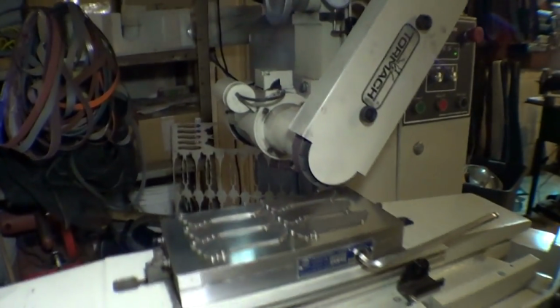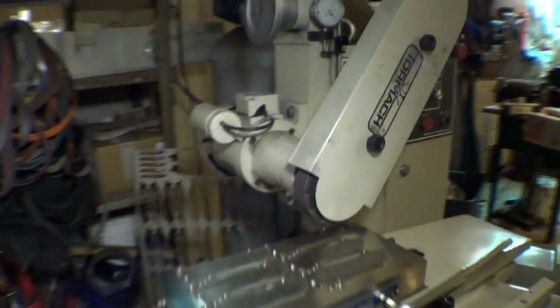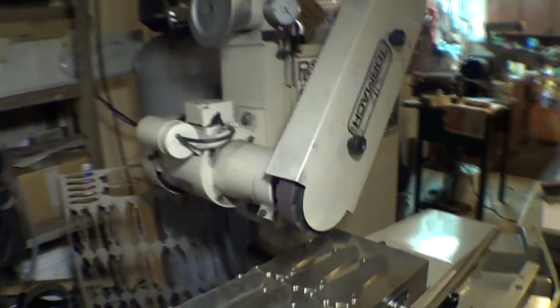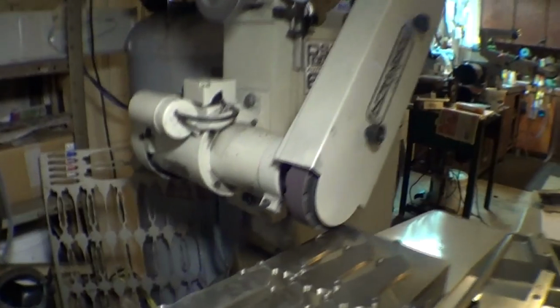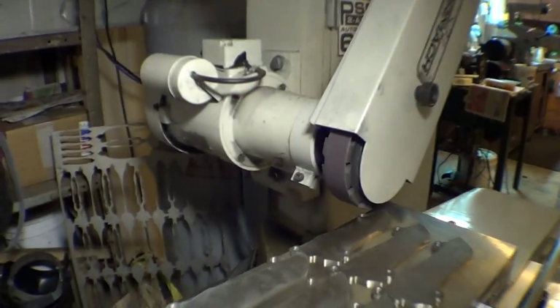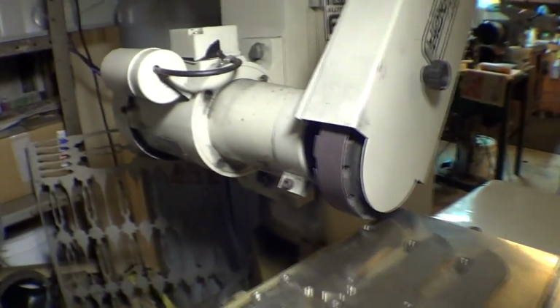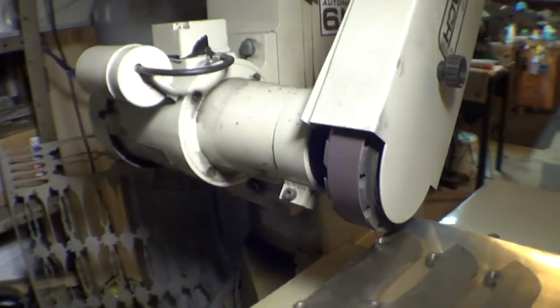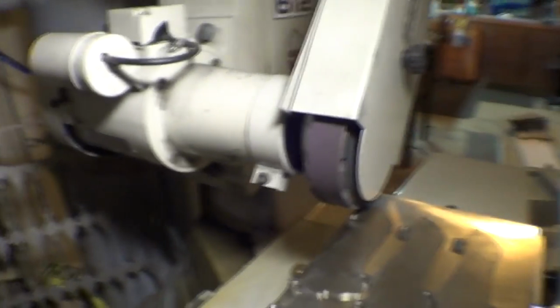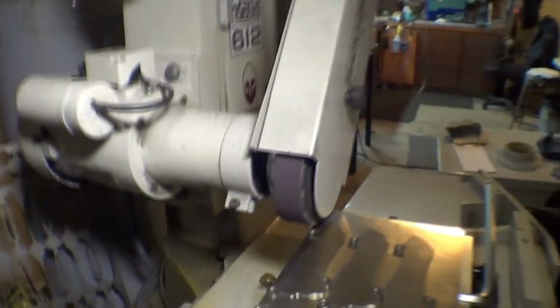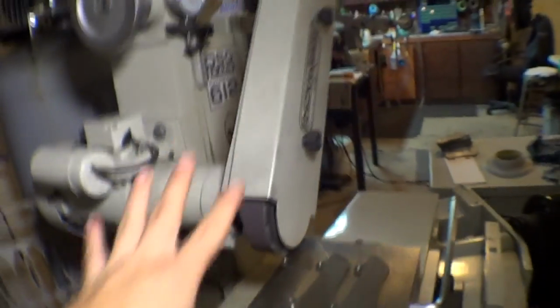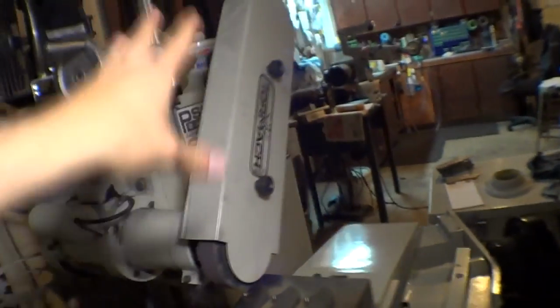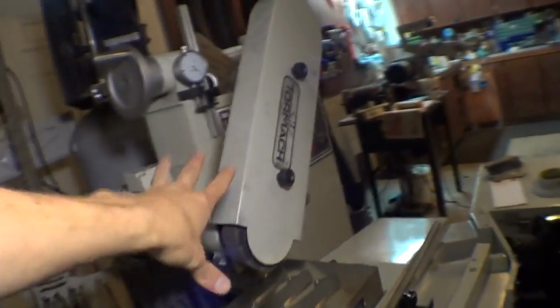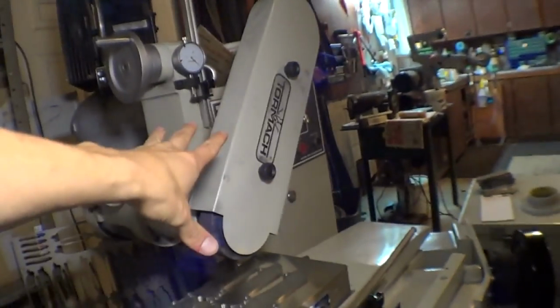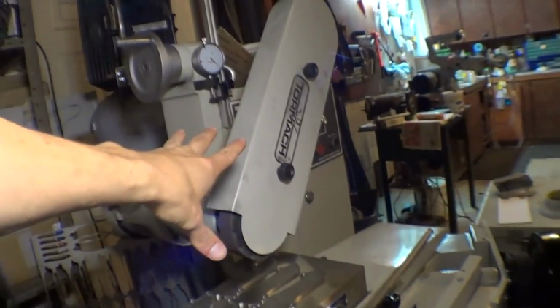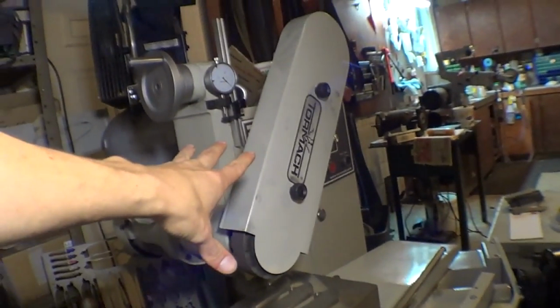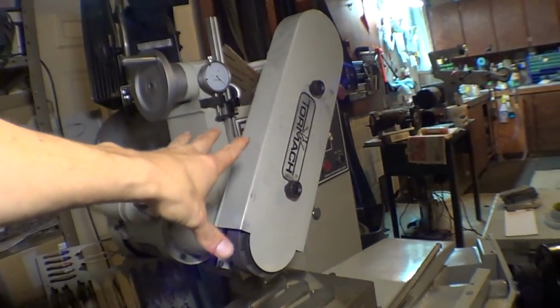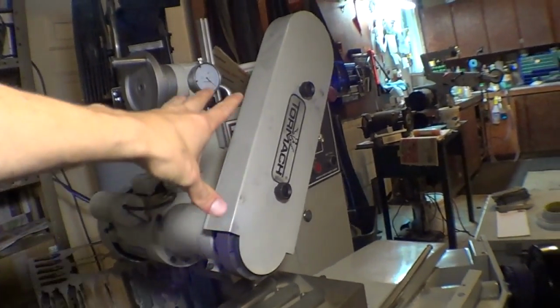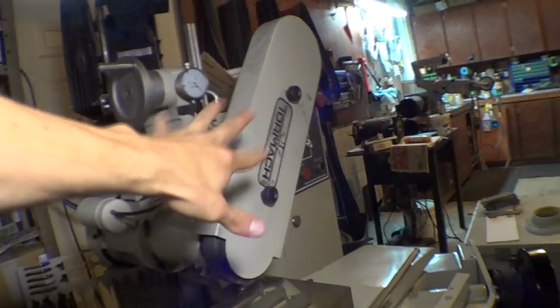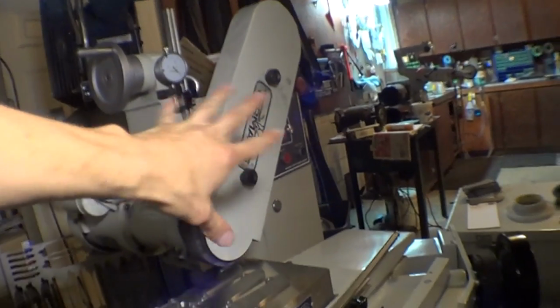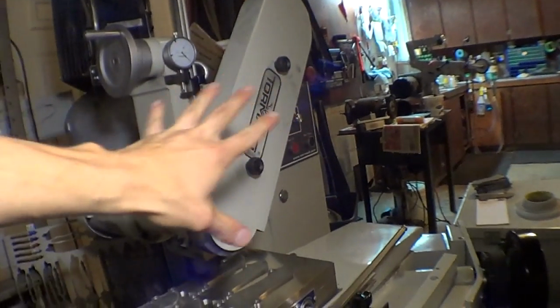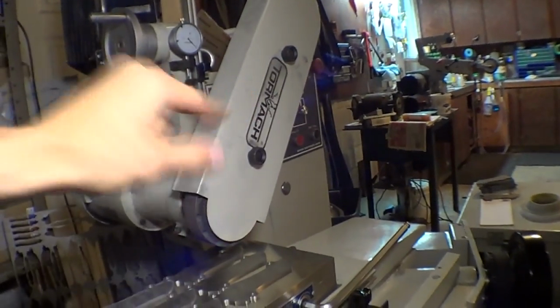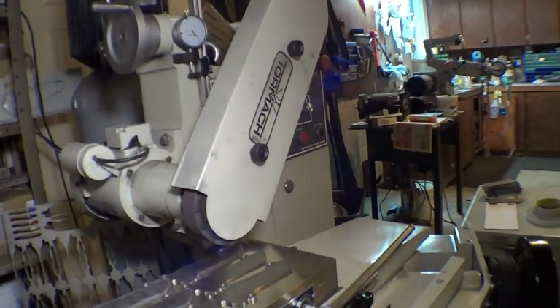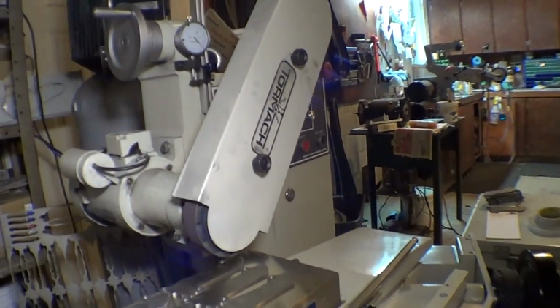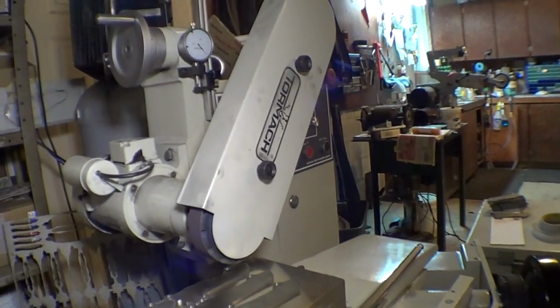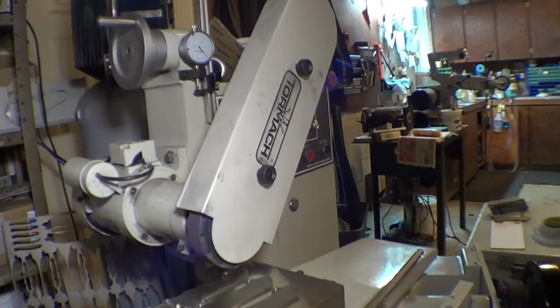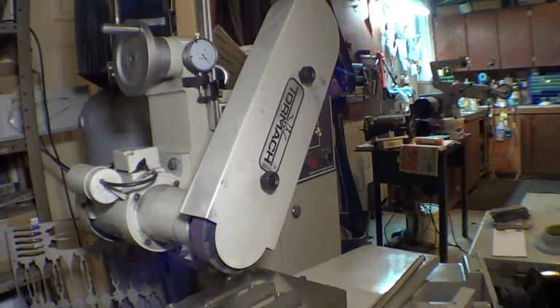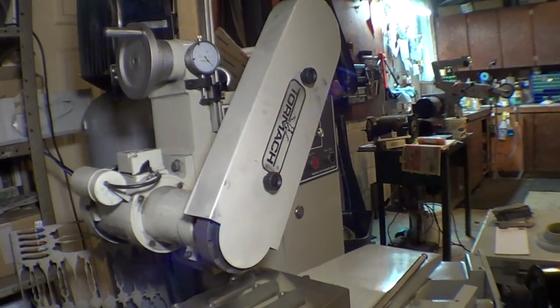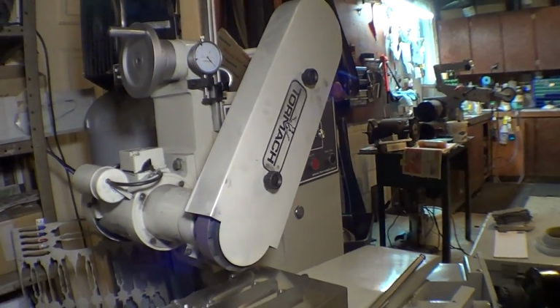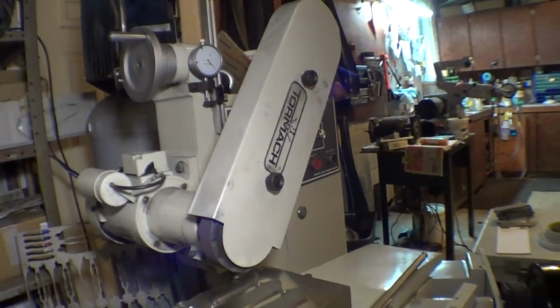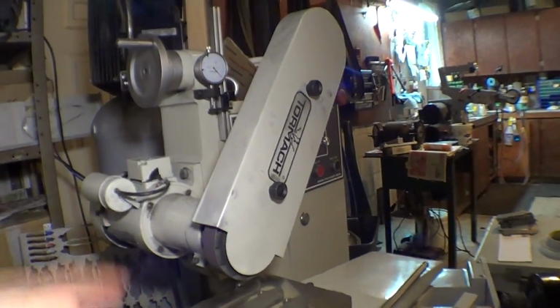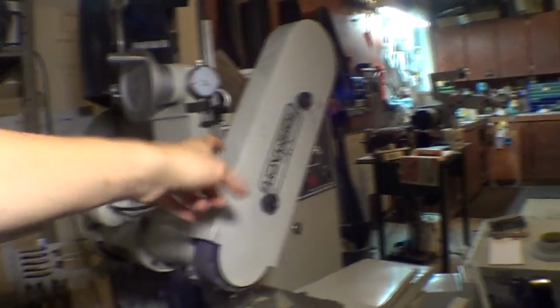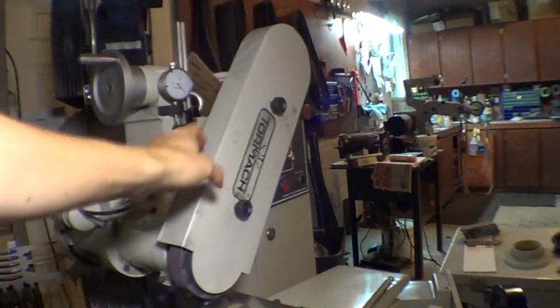We have the belt attachment here and this is a prototype — this is not a production part yet, although we're really going to push them hard for making this a production part.